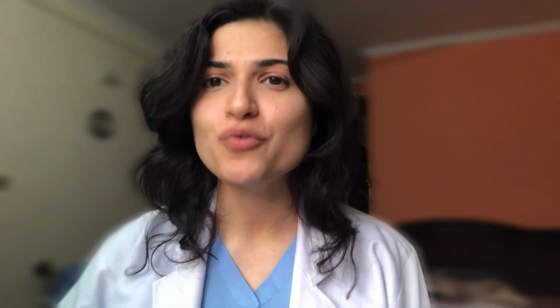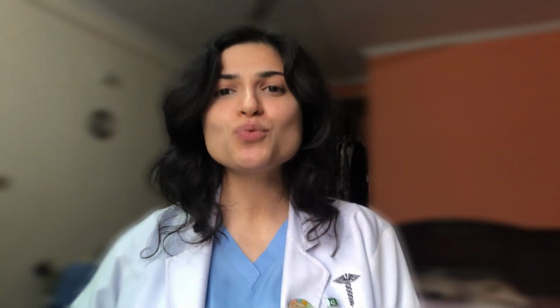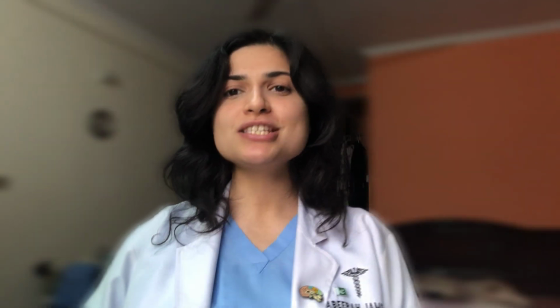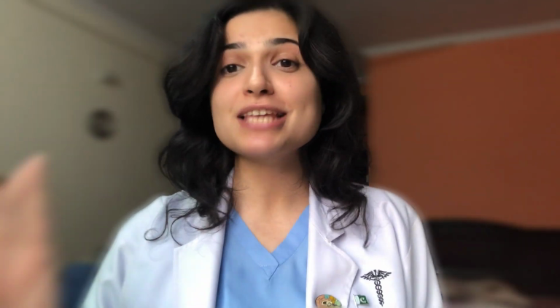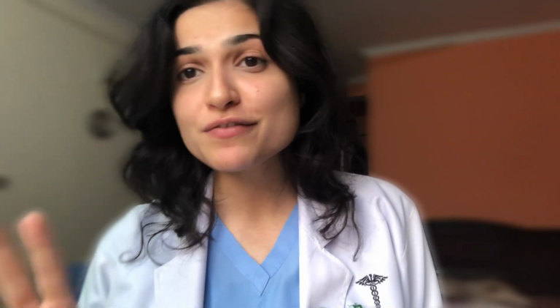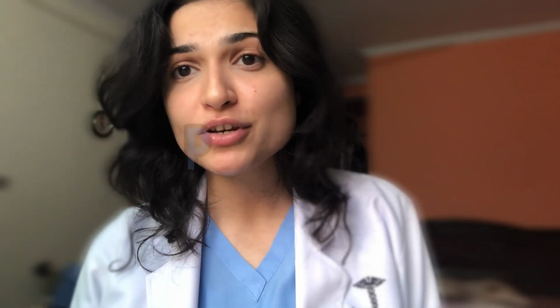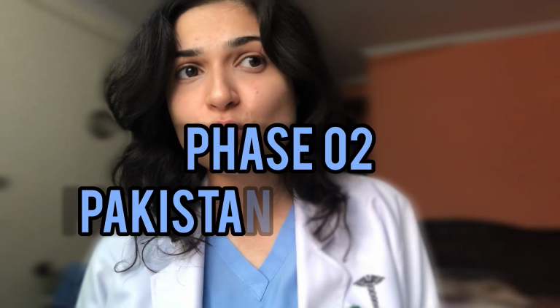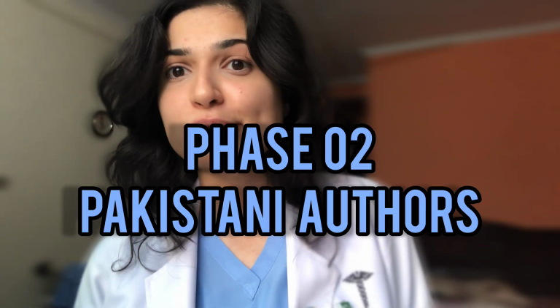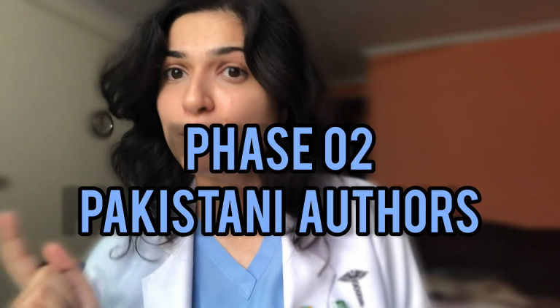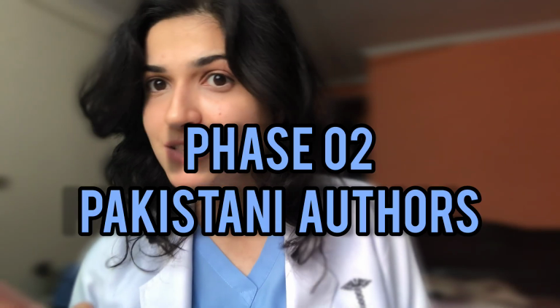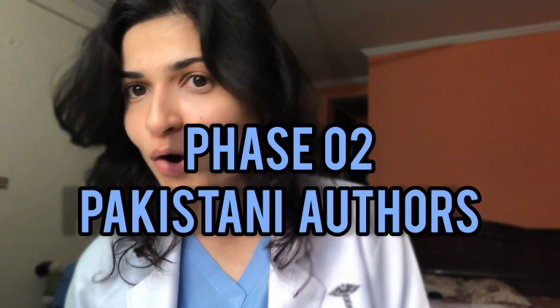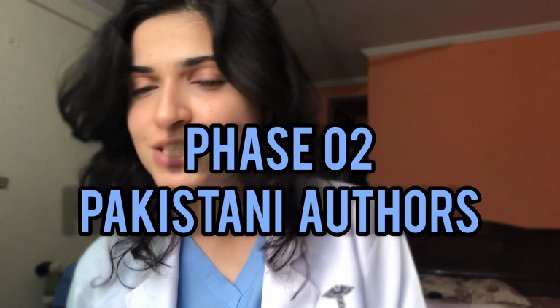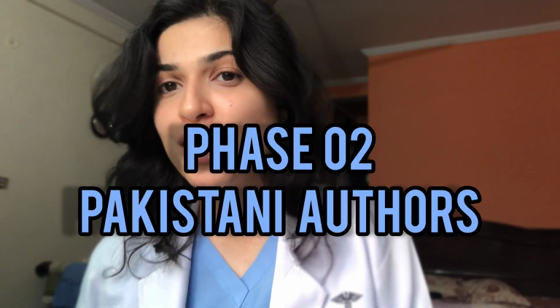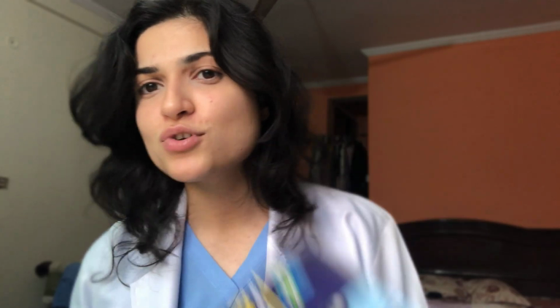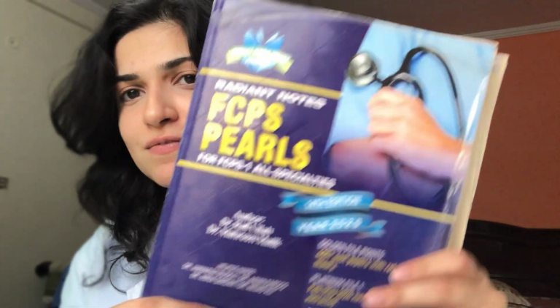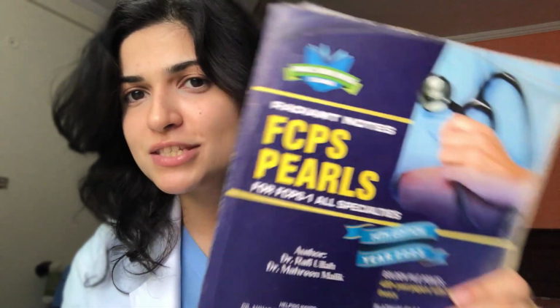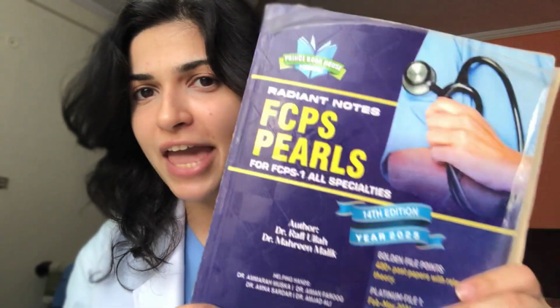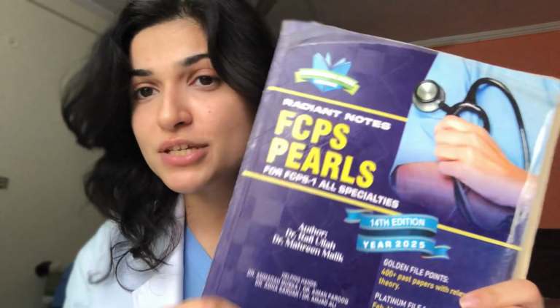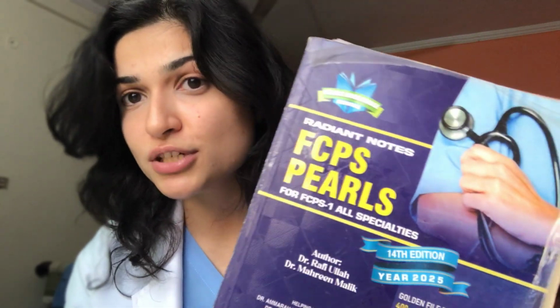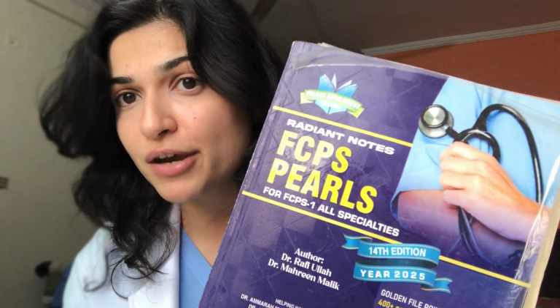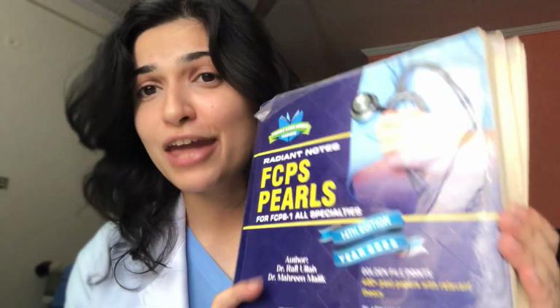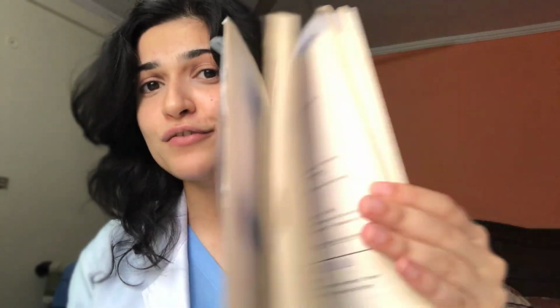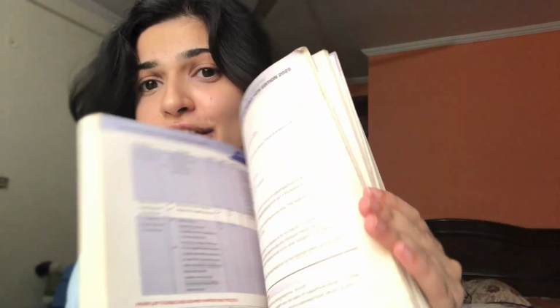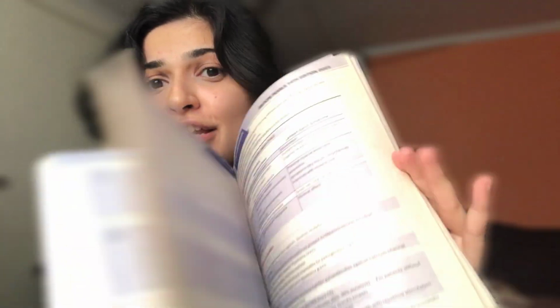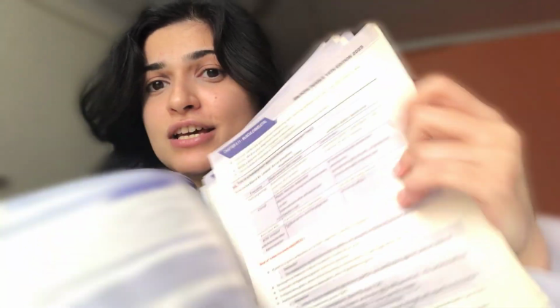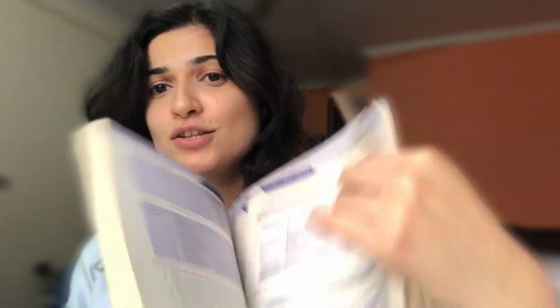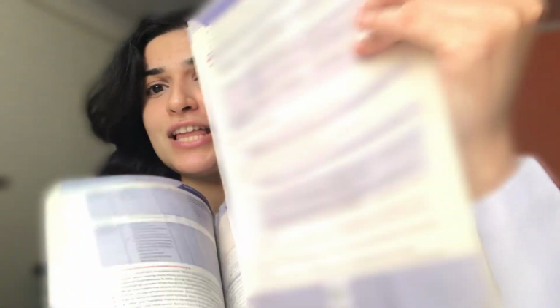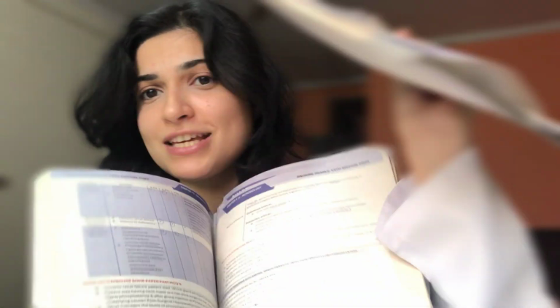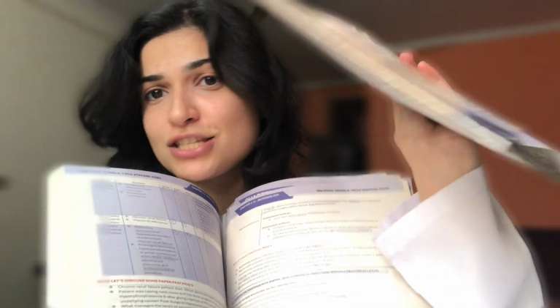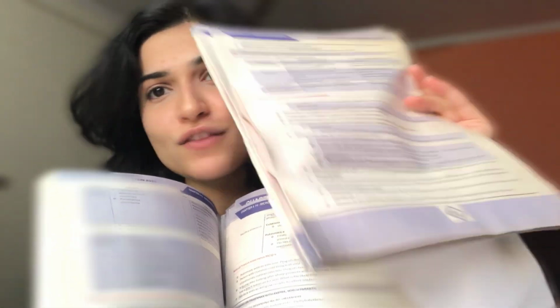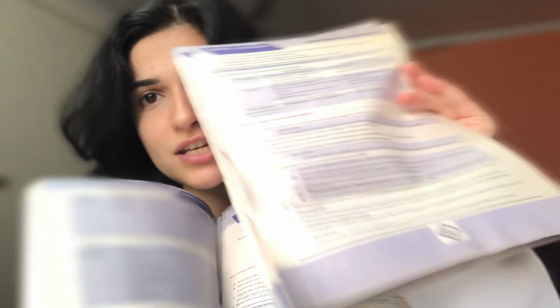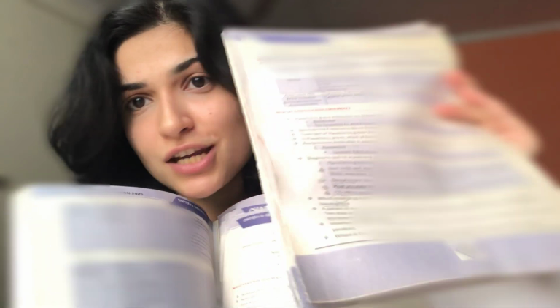Moving on towards the second phase of preparation, which is going to be about Pakistani authors. Of course, the infamous FCPS Pearls by Rafi — if your Rafi doesn't look like this, you've not studied it enough.